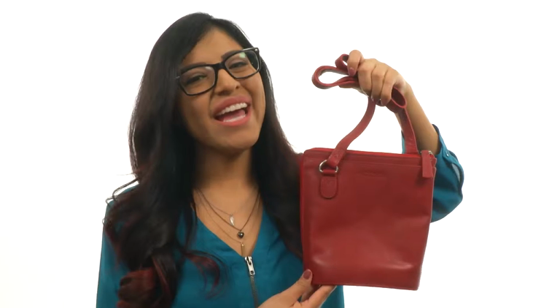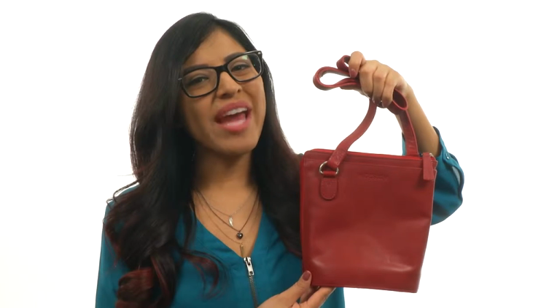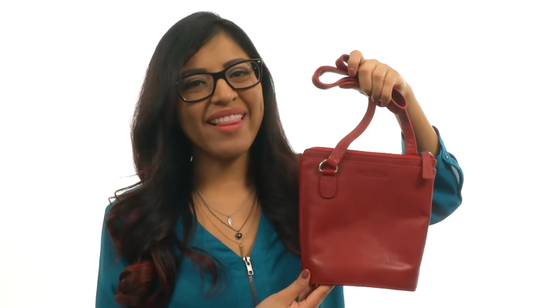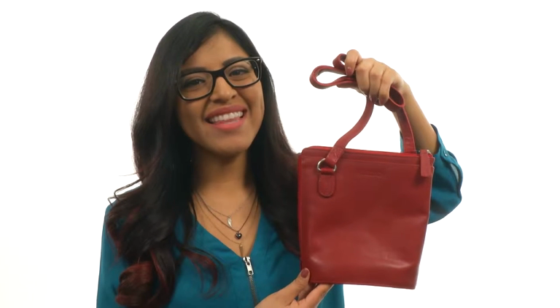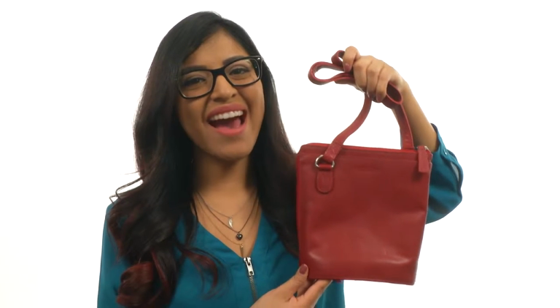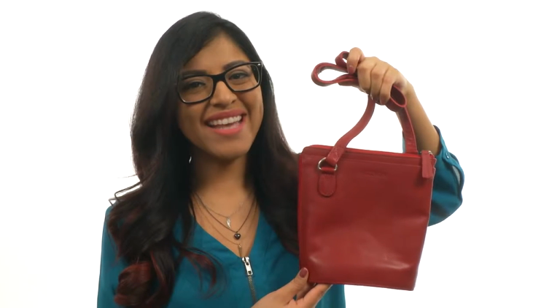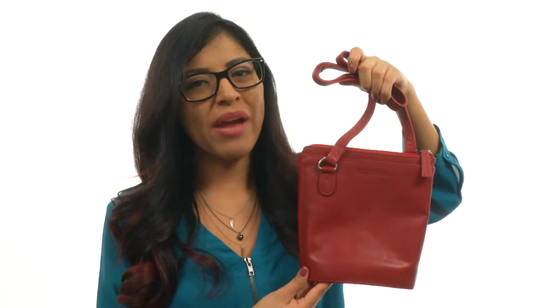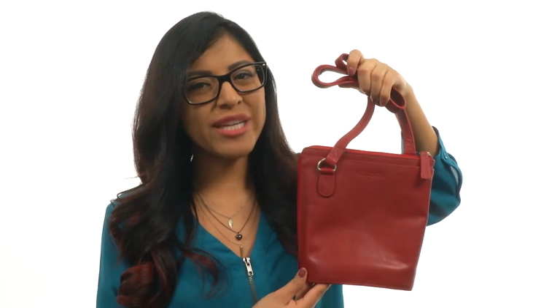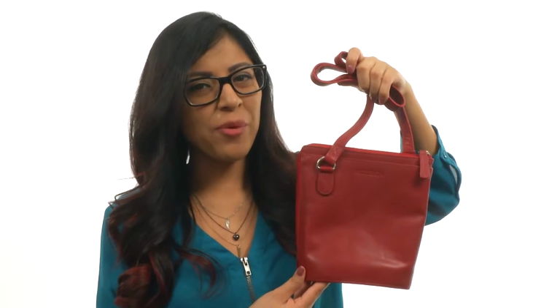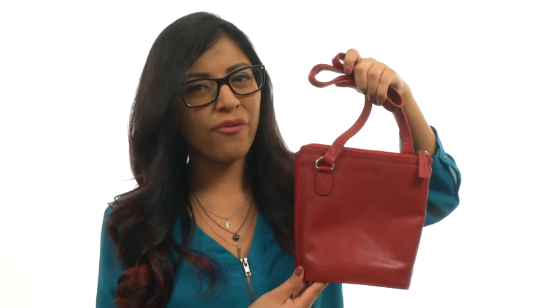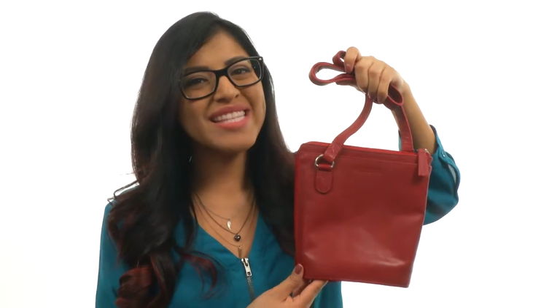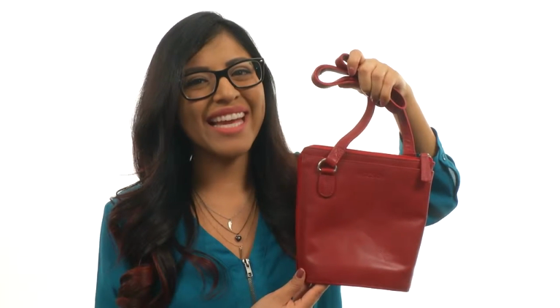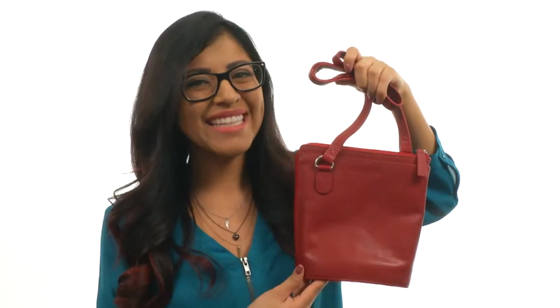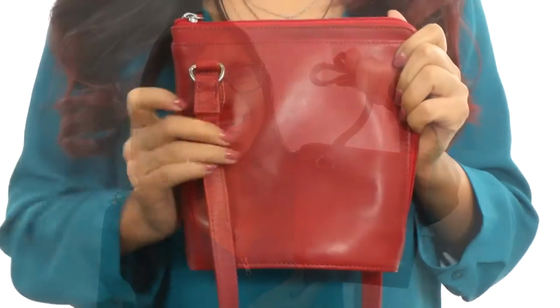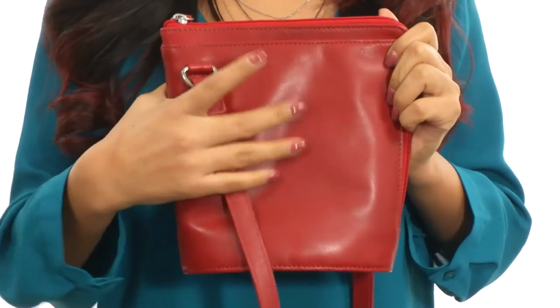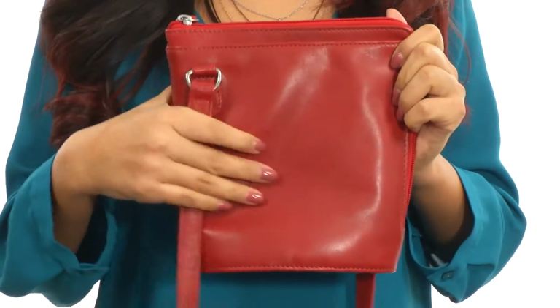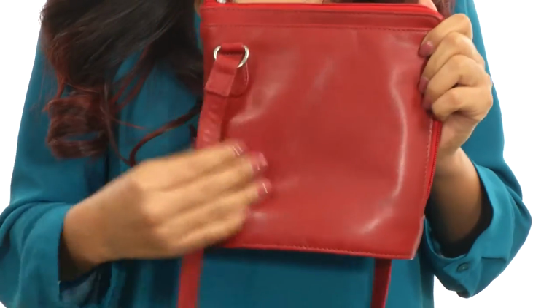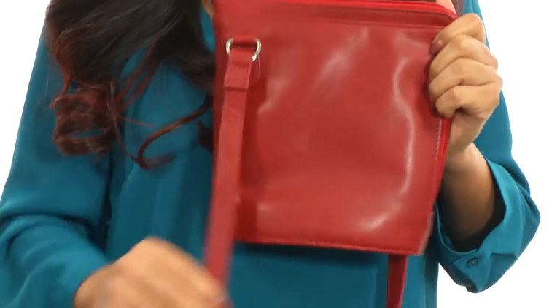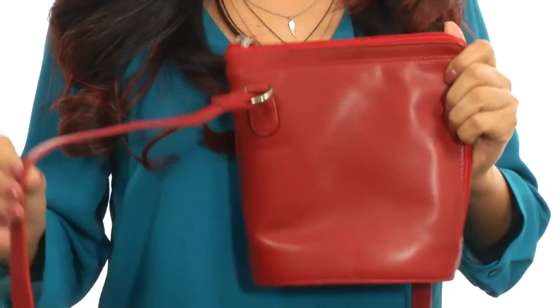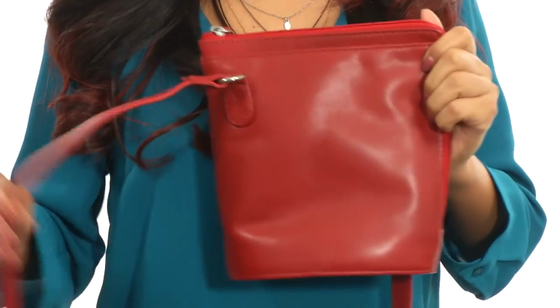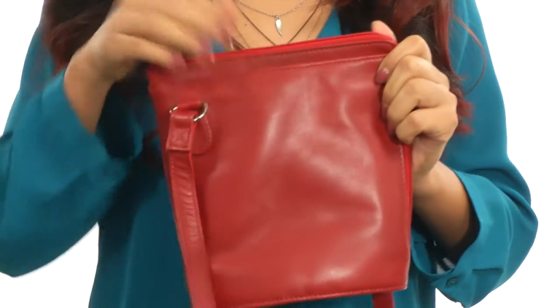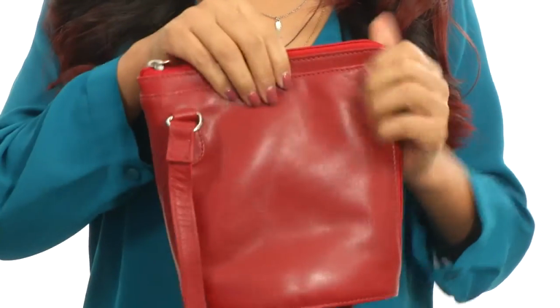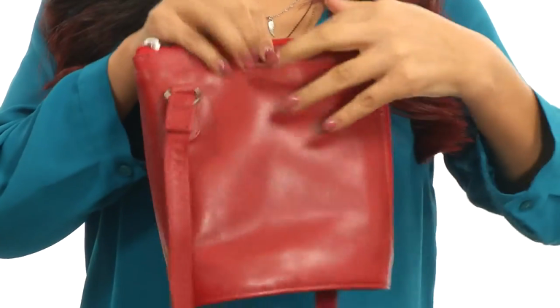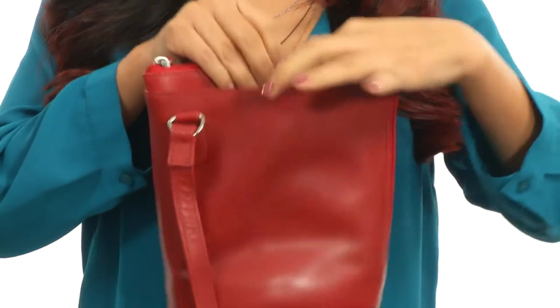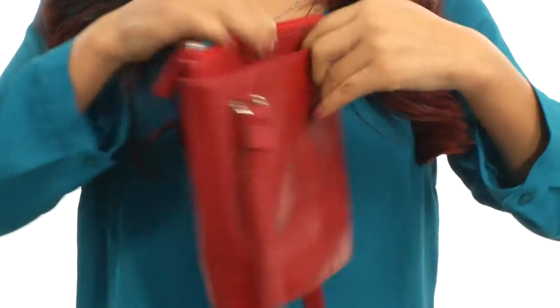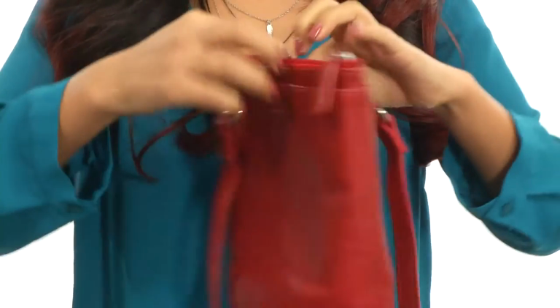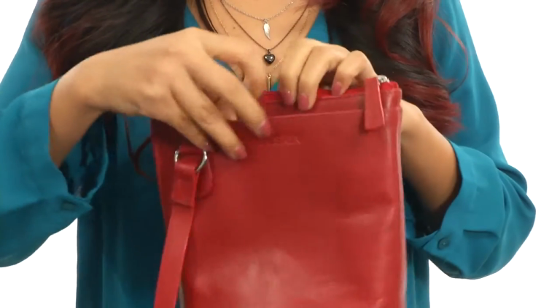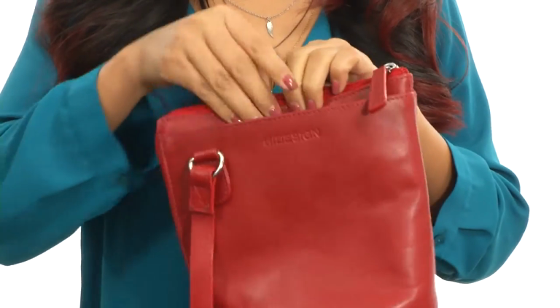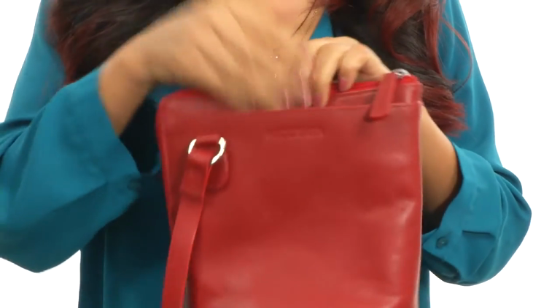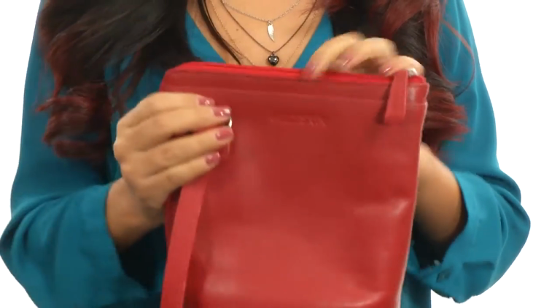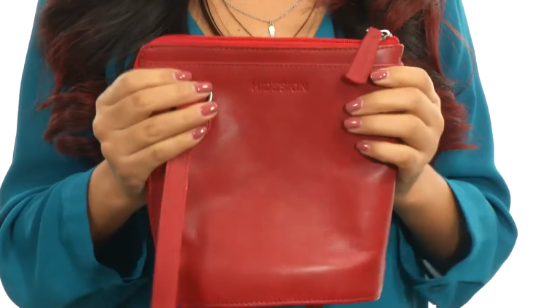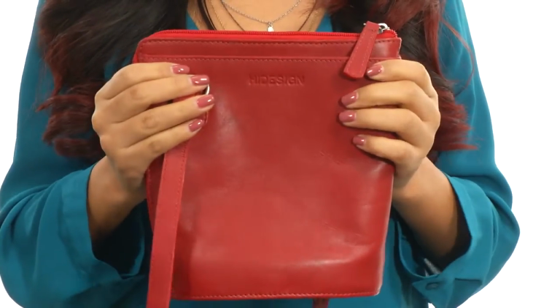Hi everyone, I'm Nellie and this is Hideside, my favorite travel bag from Scully. This bag is made of smooth leather with a shoulder strap. There's a slip pocket on the front and on the back for anything you need to grab quickly, such as your phone.